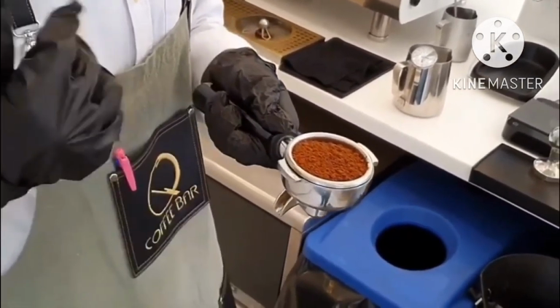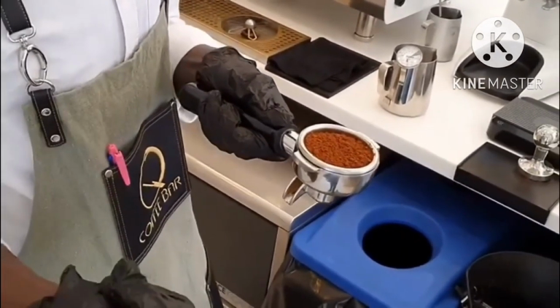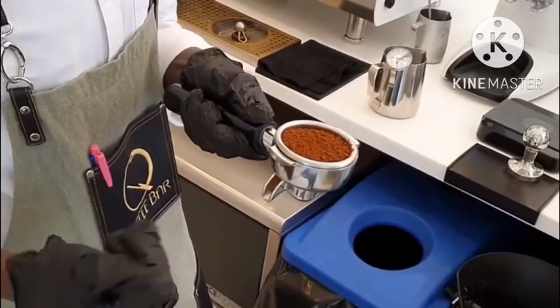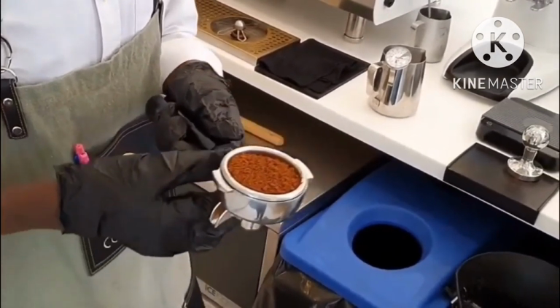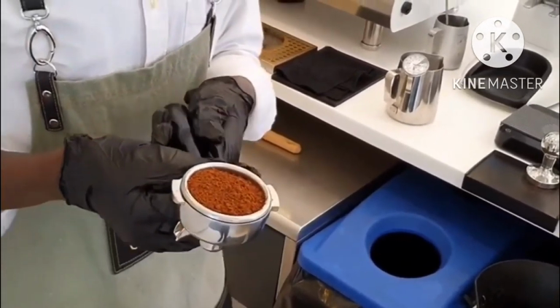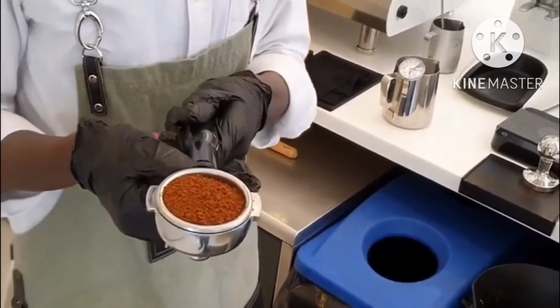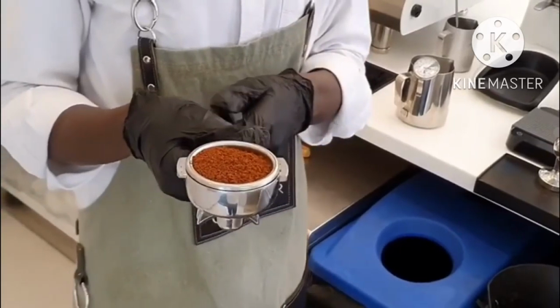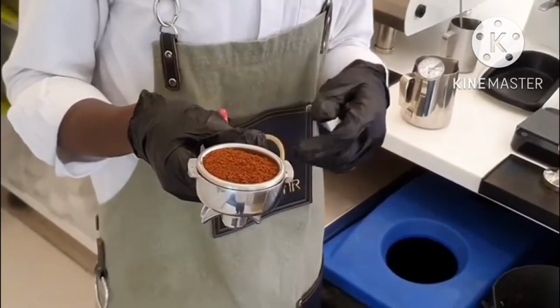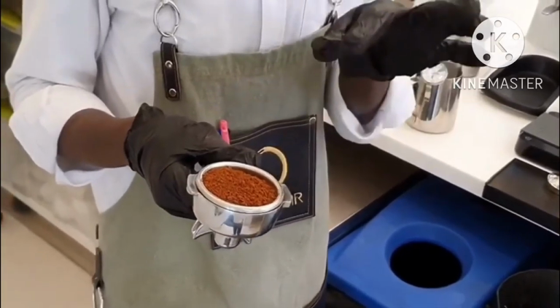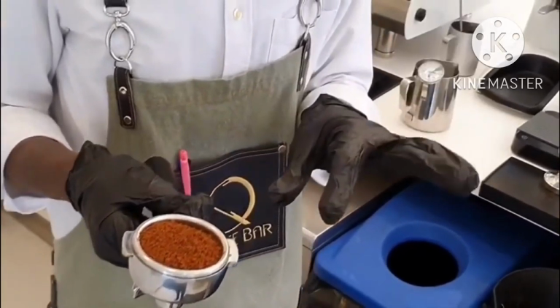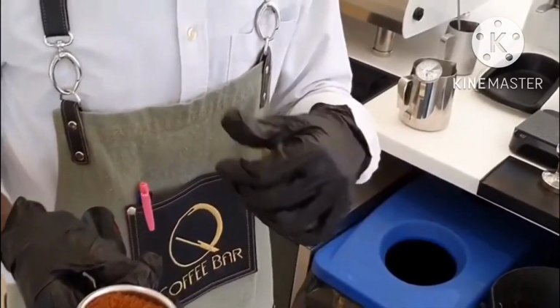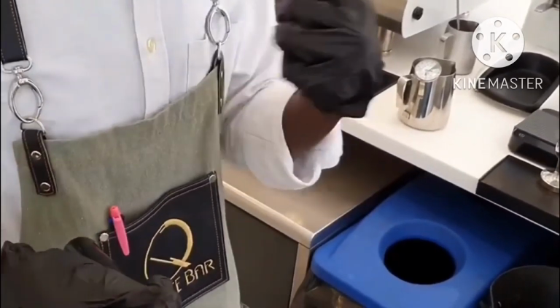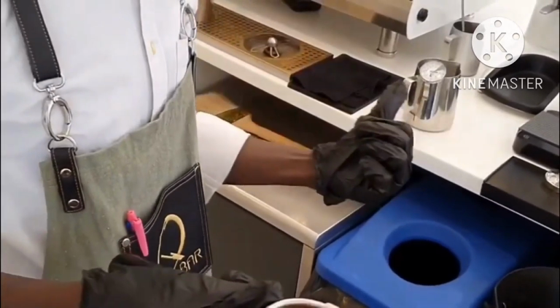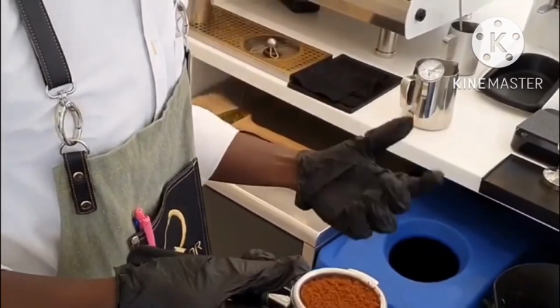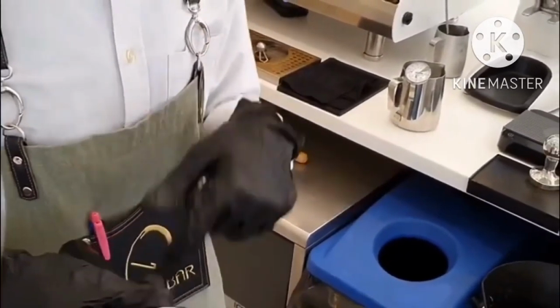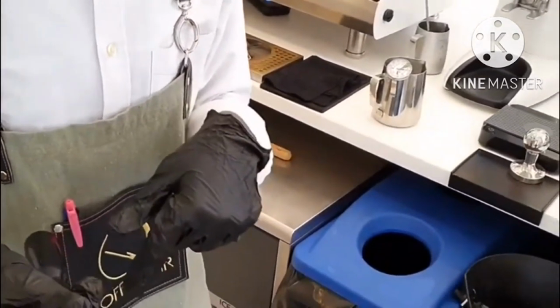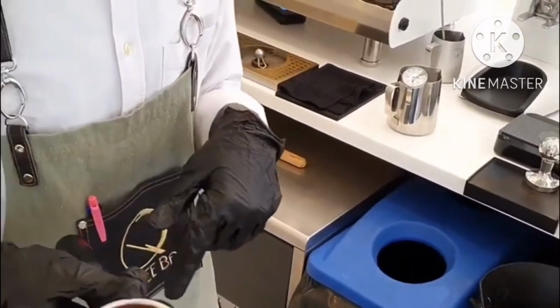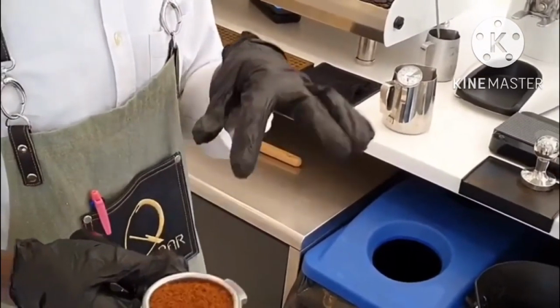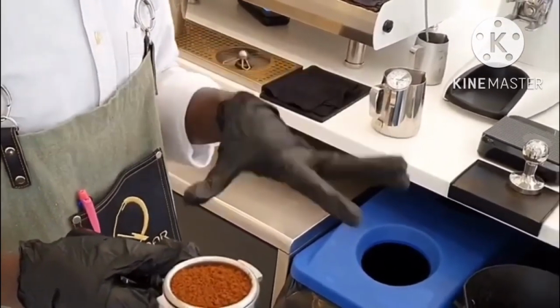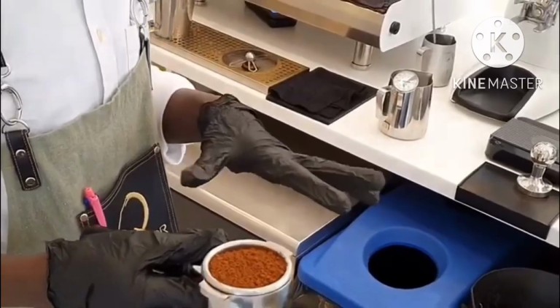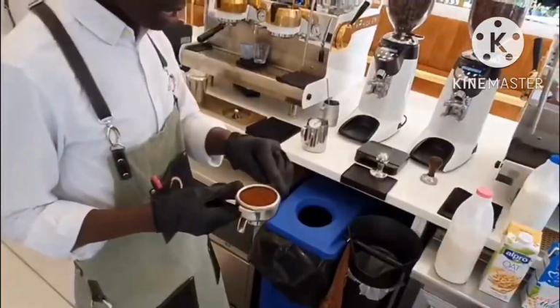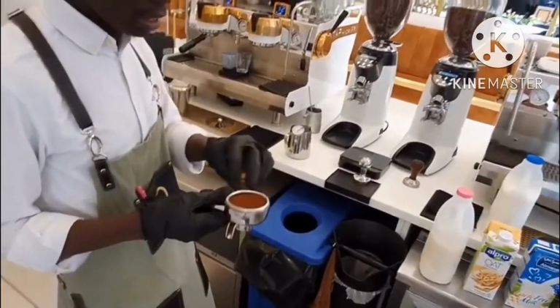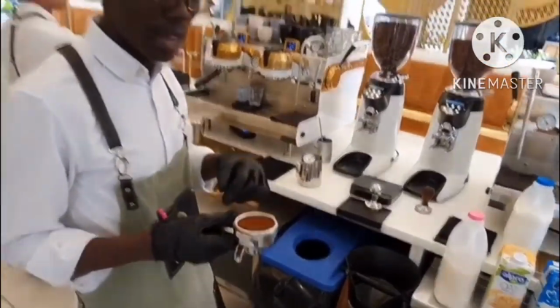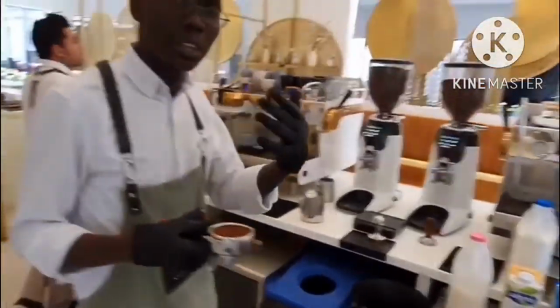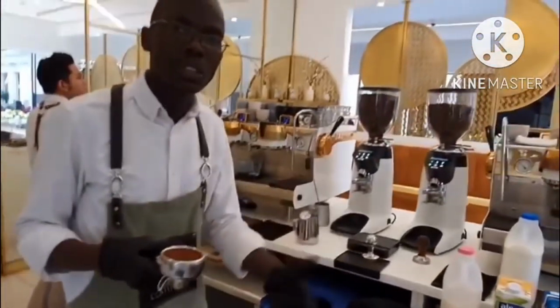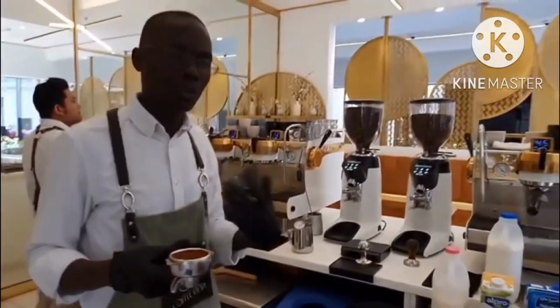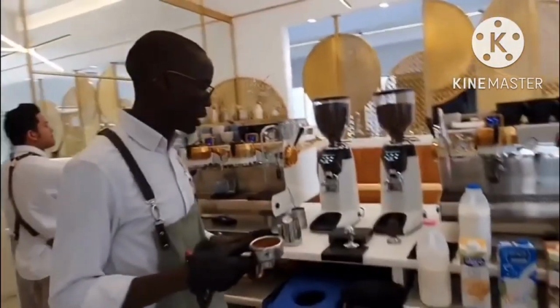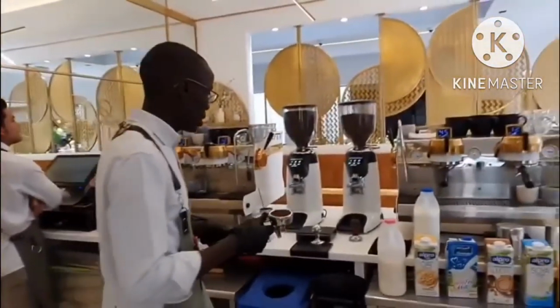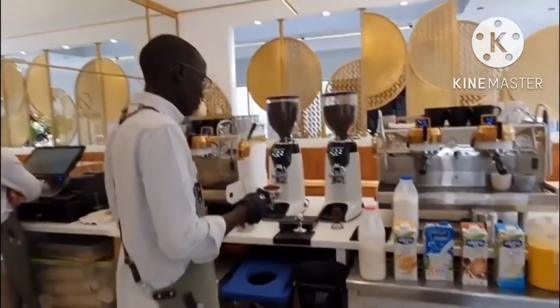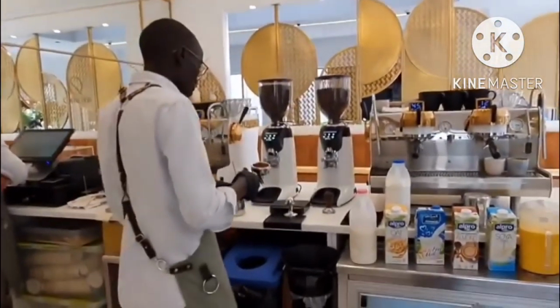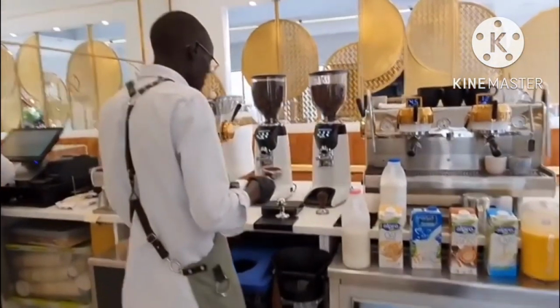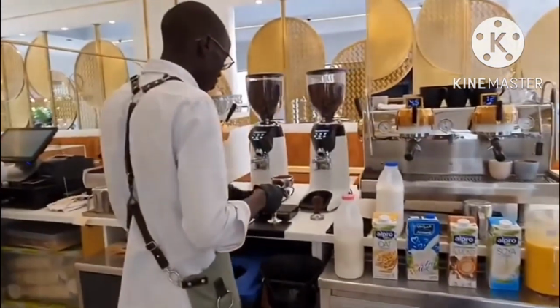Then from there, the most important thing that we're supposed to do, we go straight and are able to do our tamping. So in tamping, there's a way that we're supposed to do our tamping. So I'm able to show you.